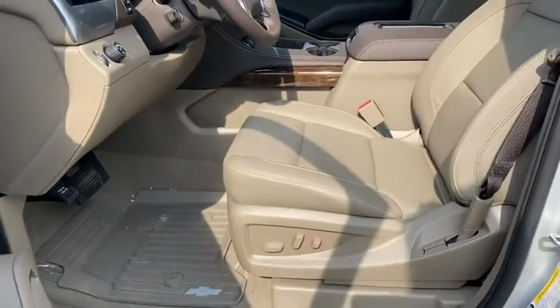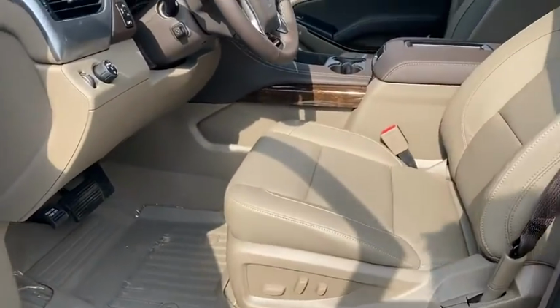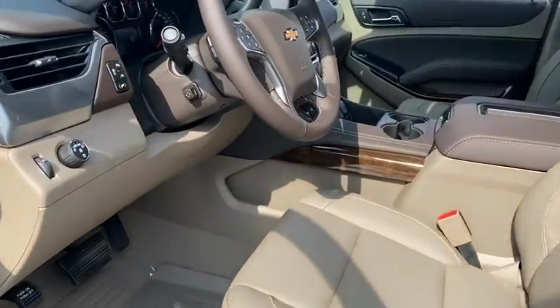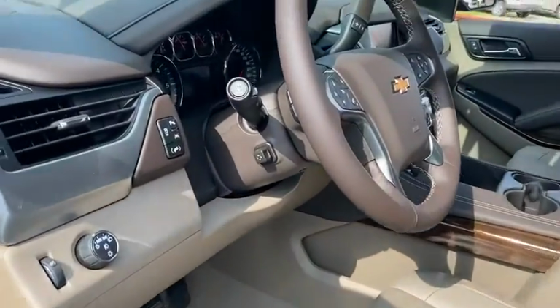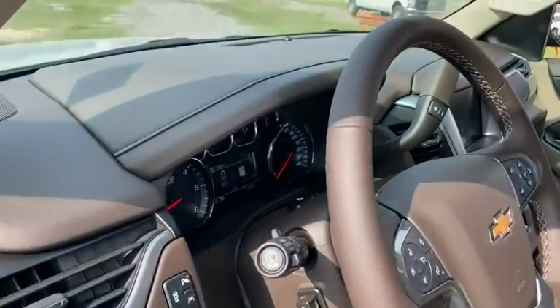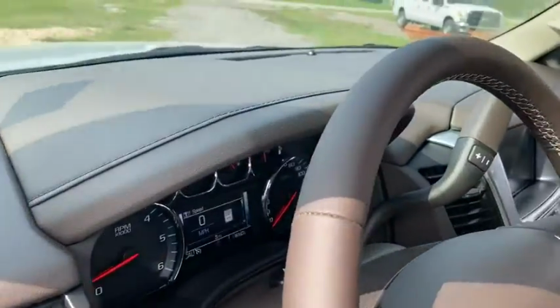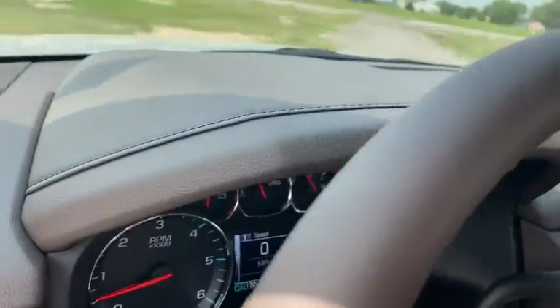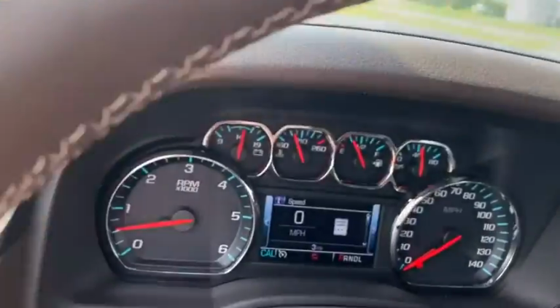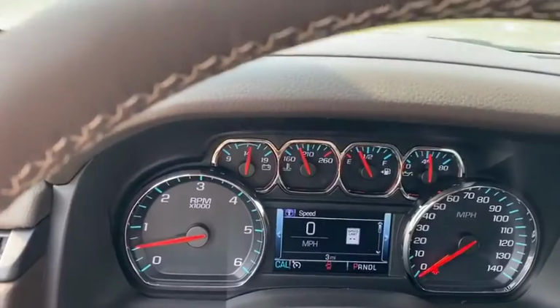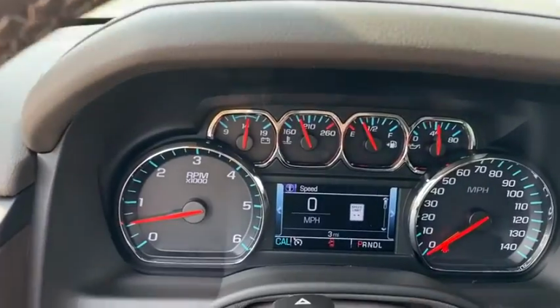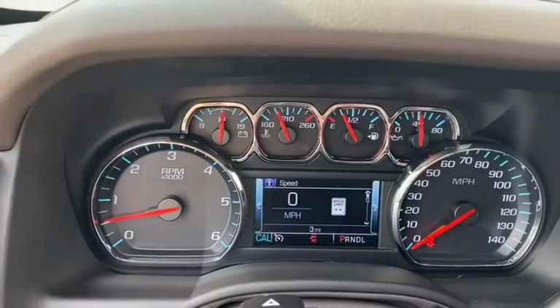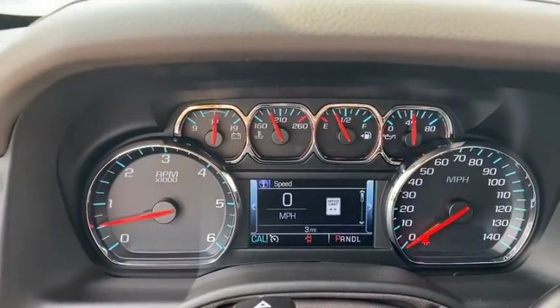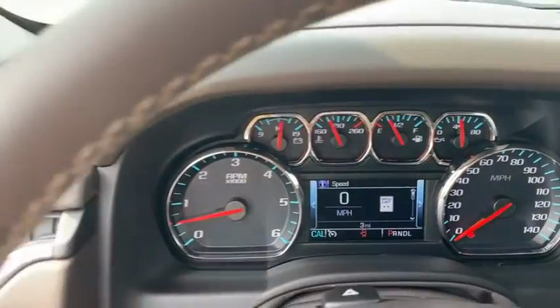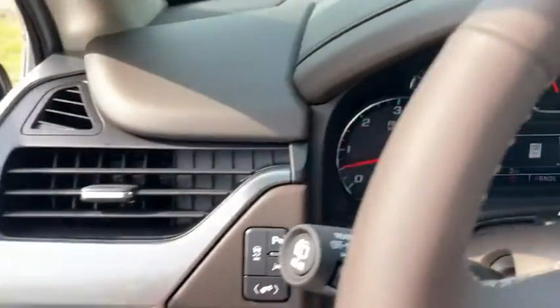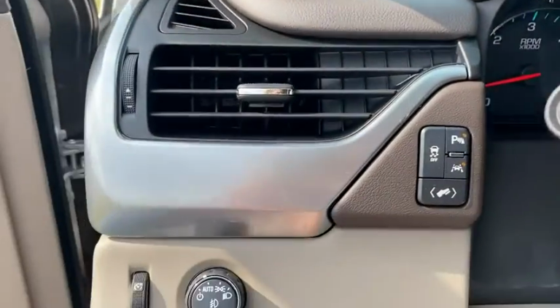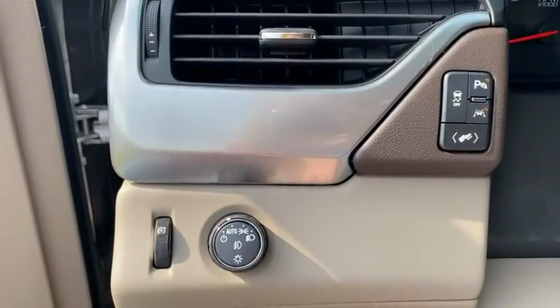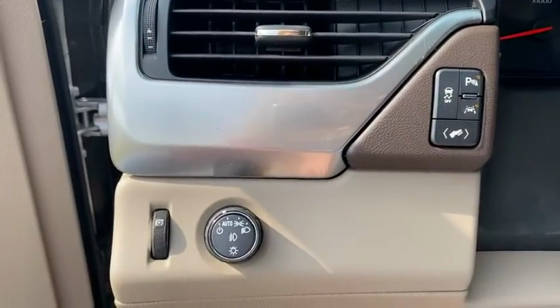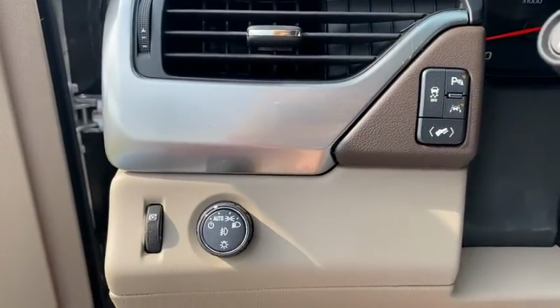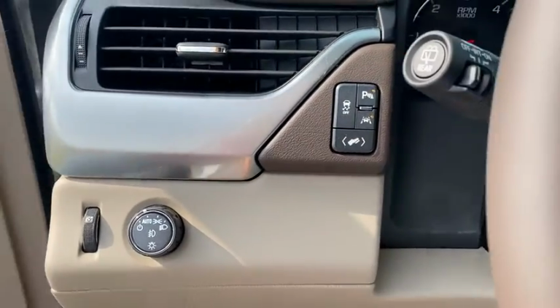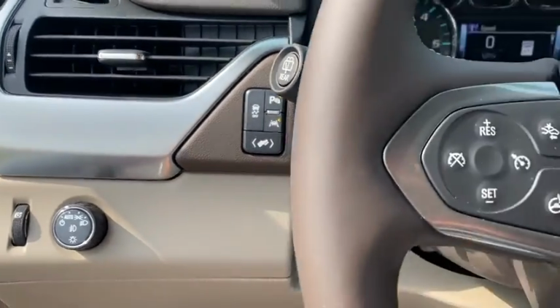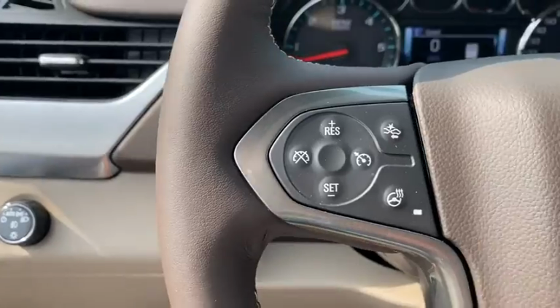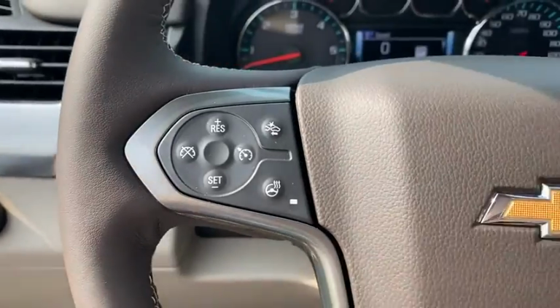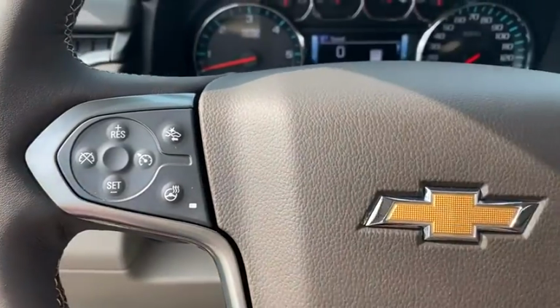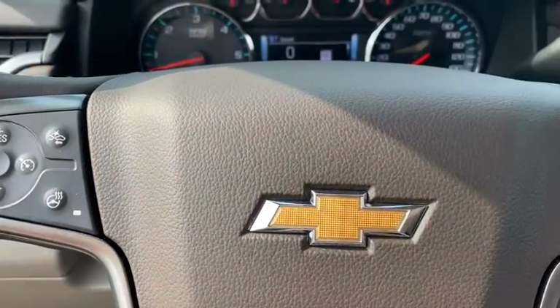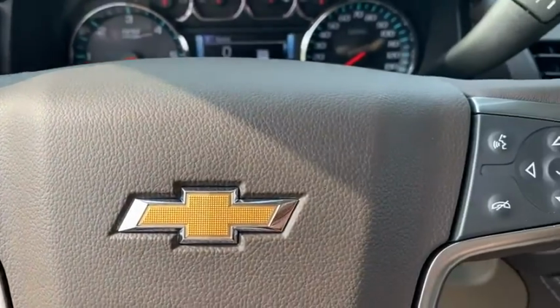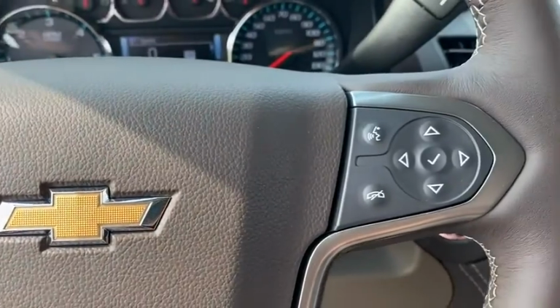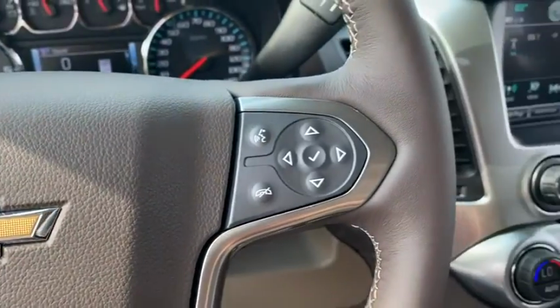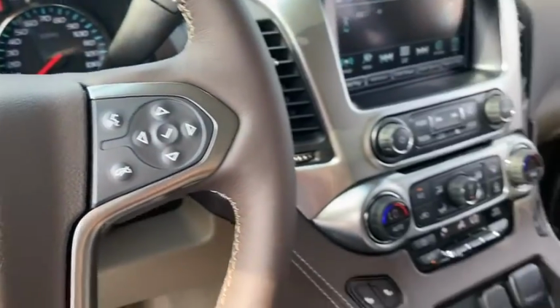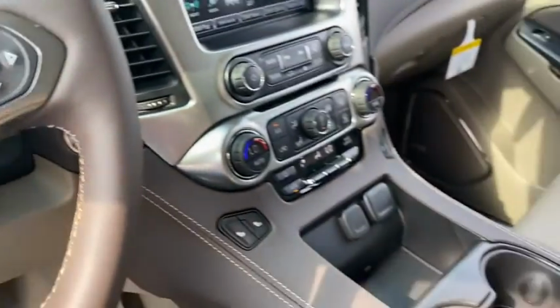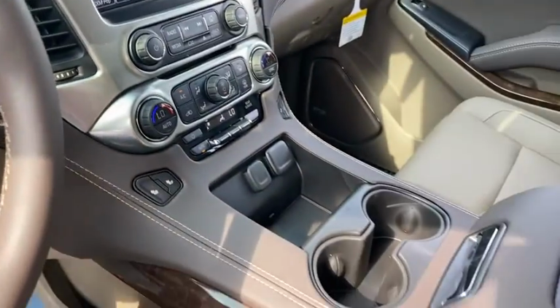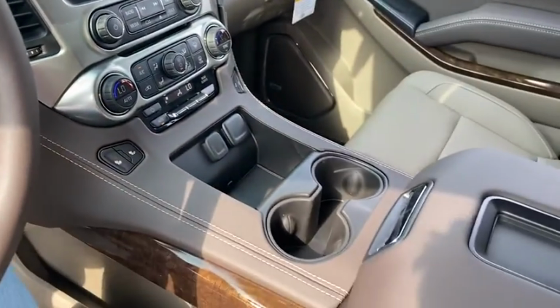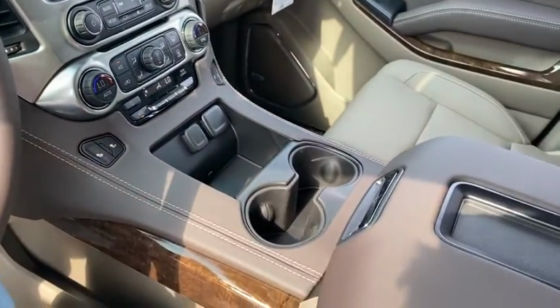Remote vehicle start, floor mats, four-wheel disc brakes, universal garage door opener, CD player, trip computer, fog lamps, electronic stability control, power windows, rear window defroster, security system.